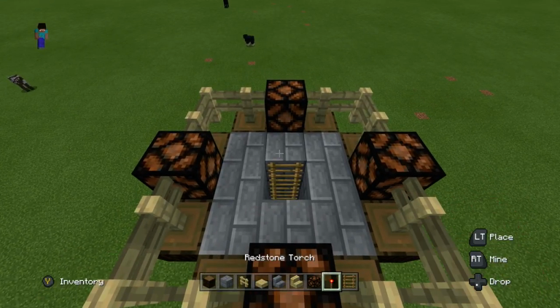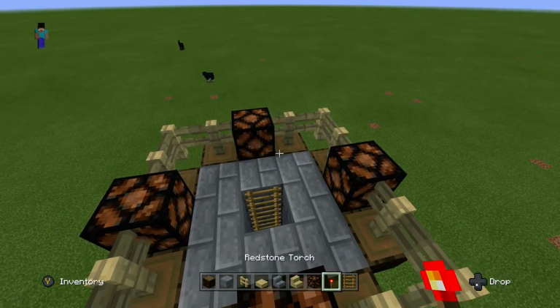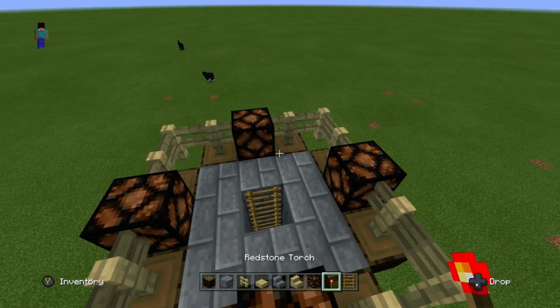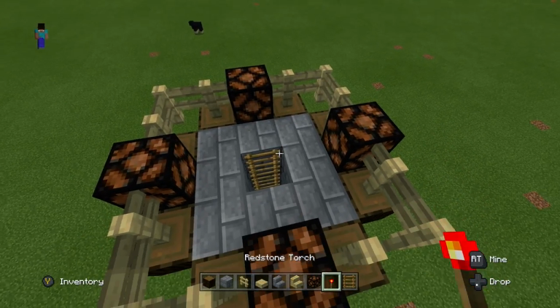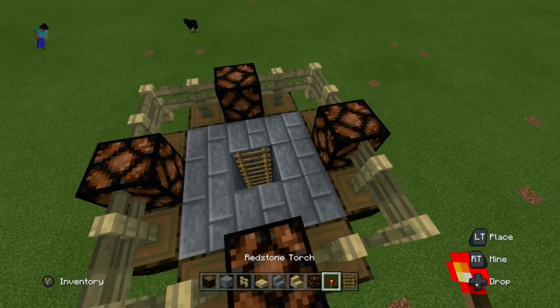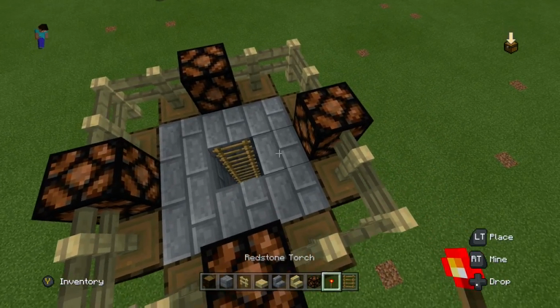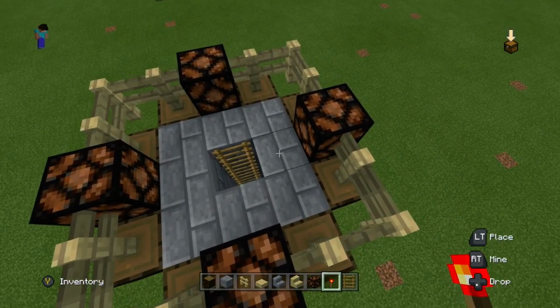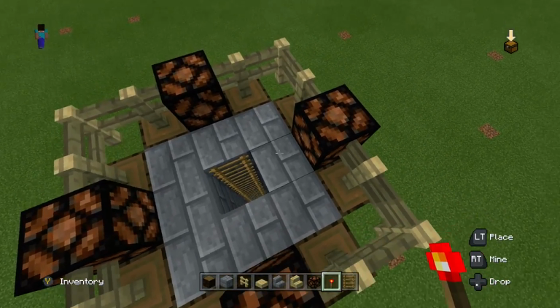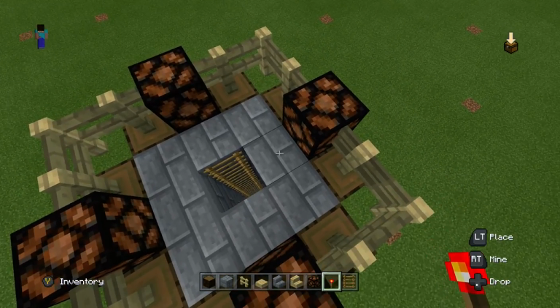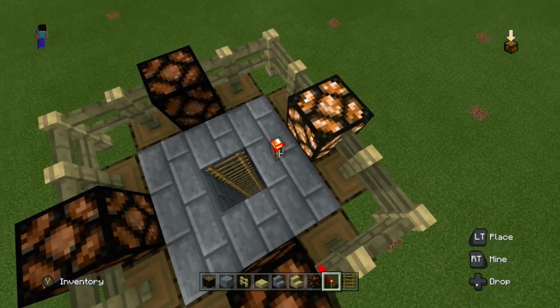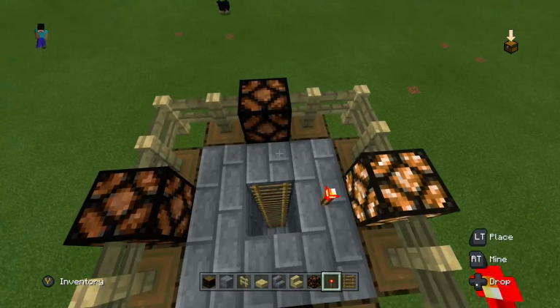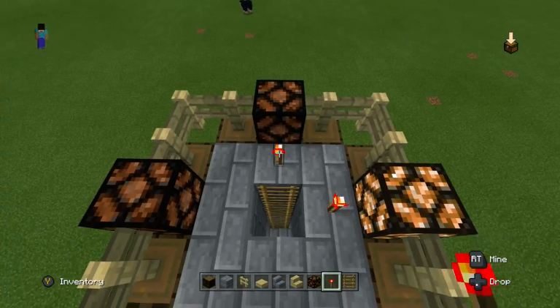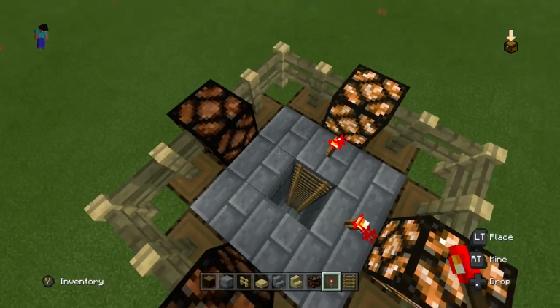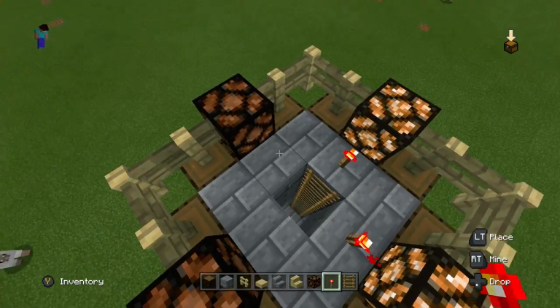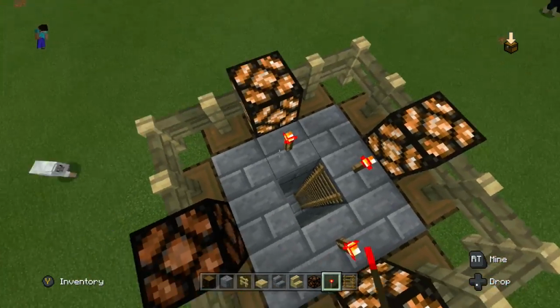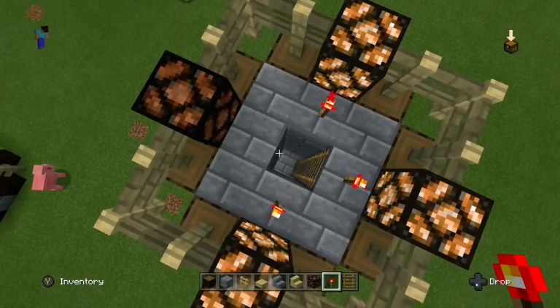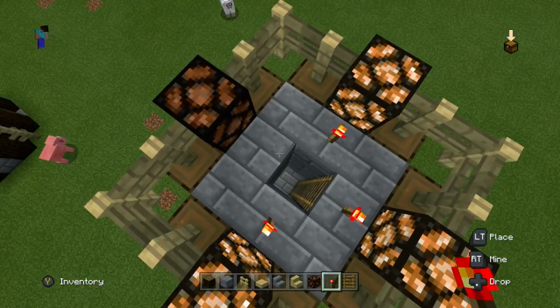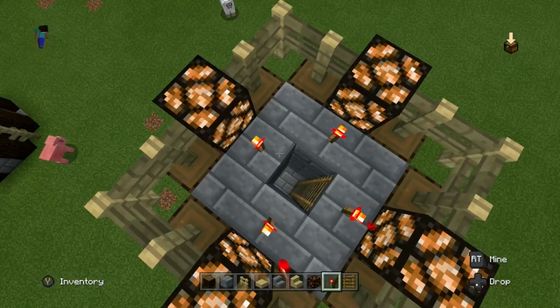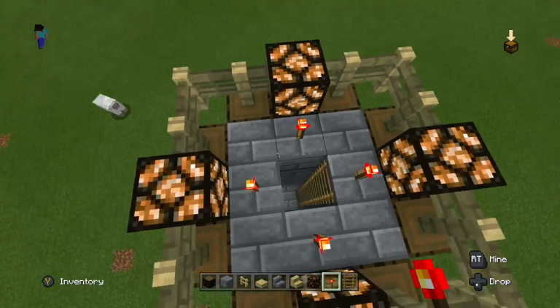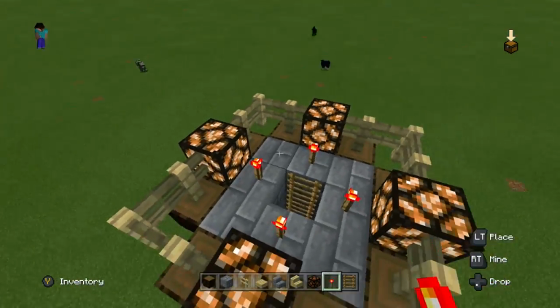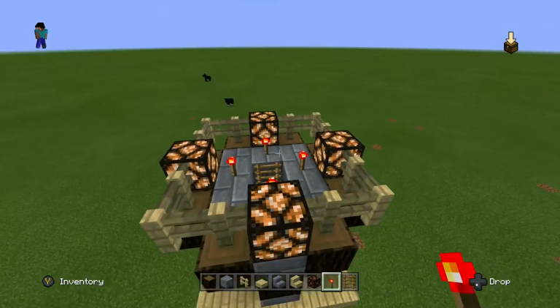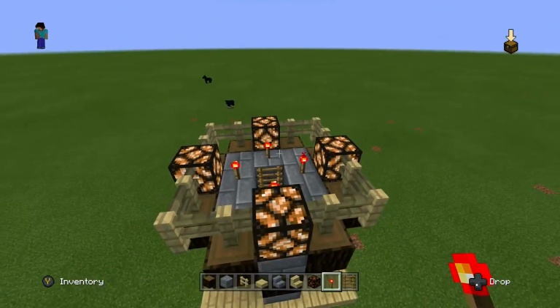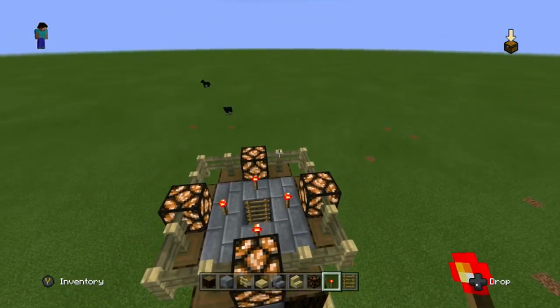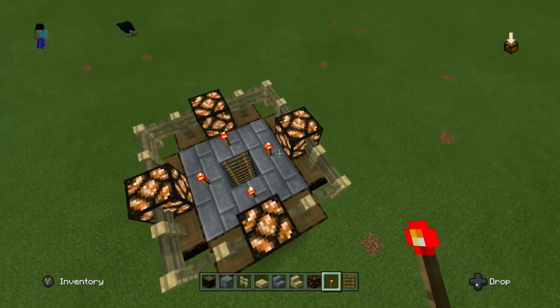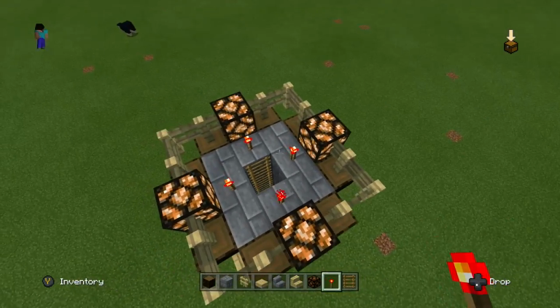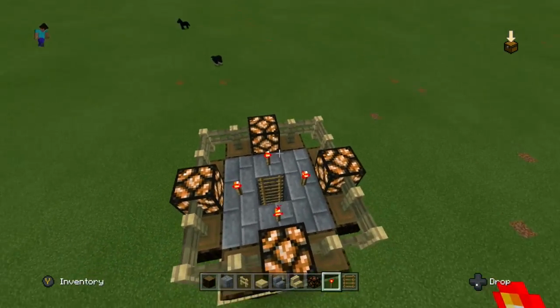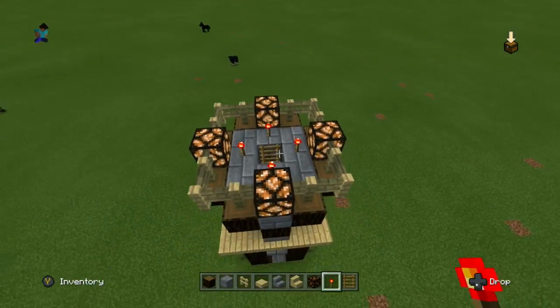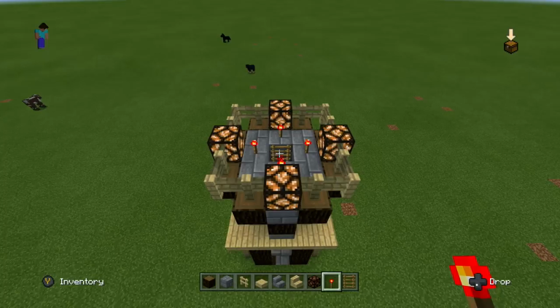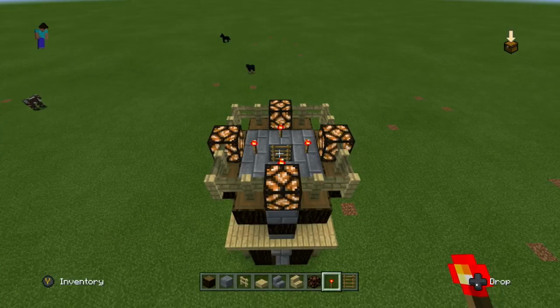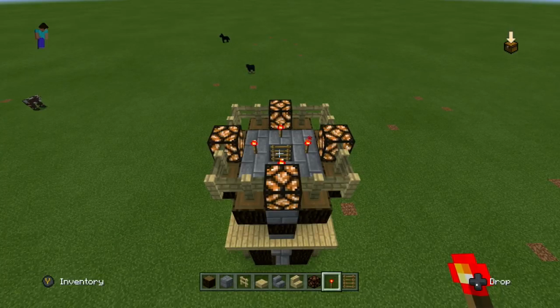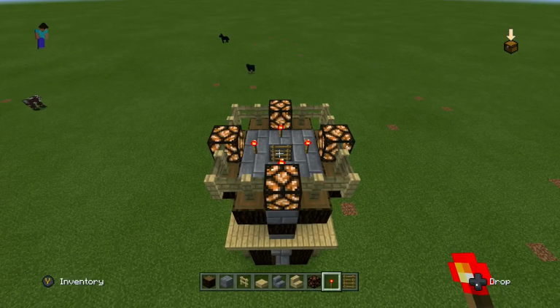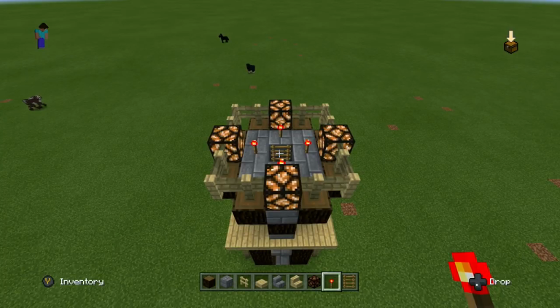Now that the ladders are down, get out your redstone torches and put a redstone torch in front of each of these lamps so that they light up. If all of them light up, you're good to go and we'll move on to the next step.